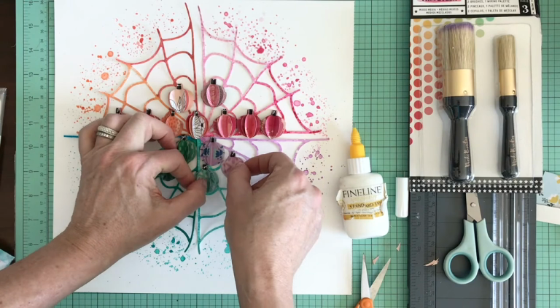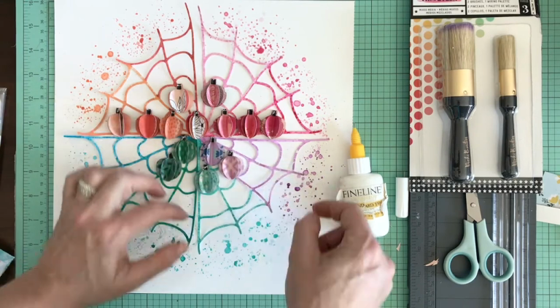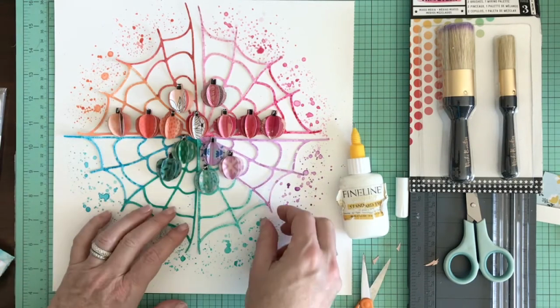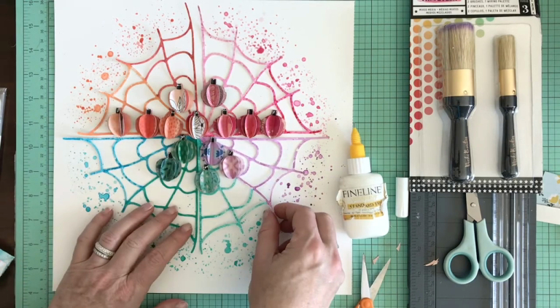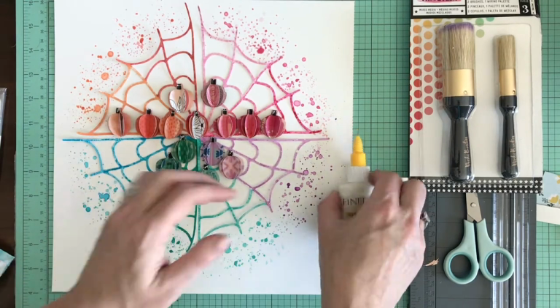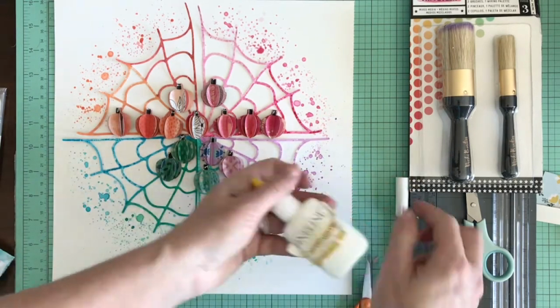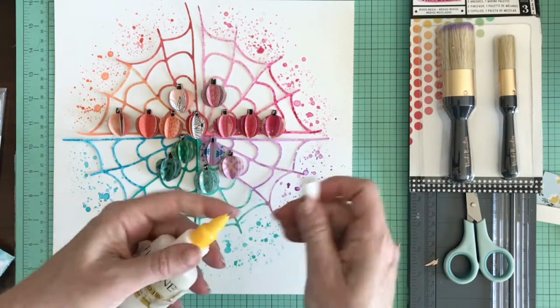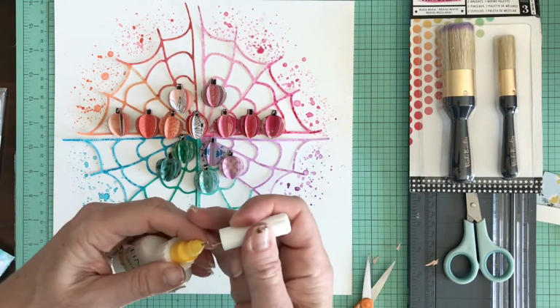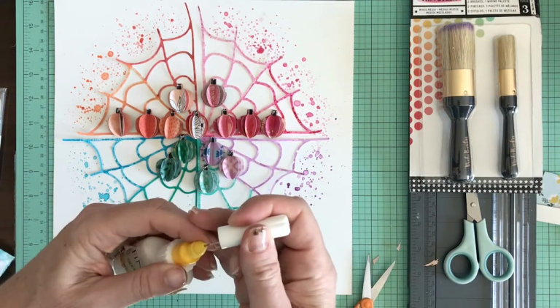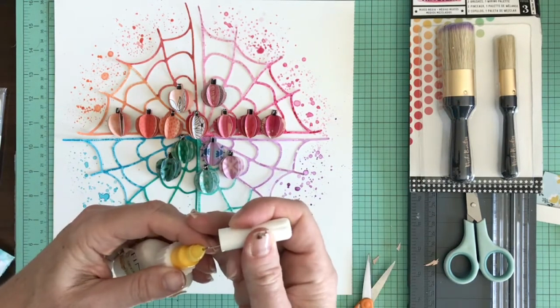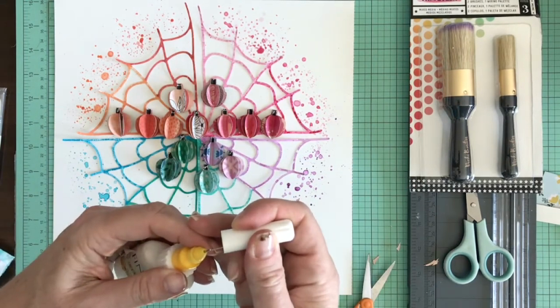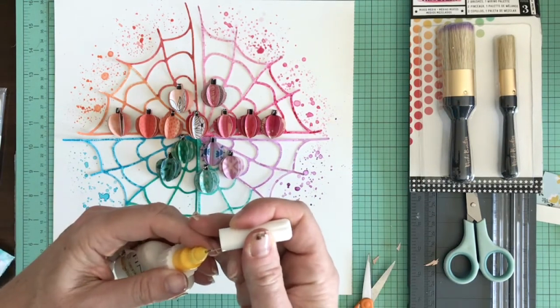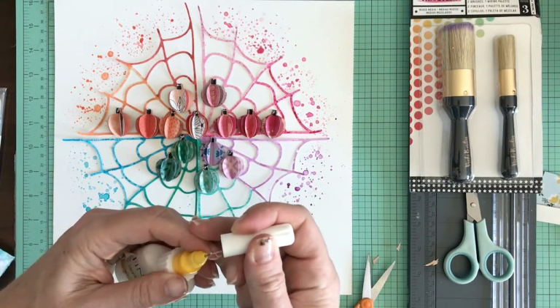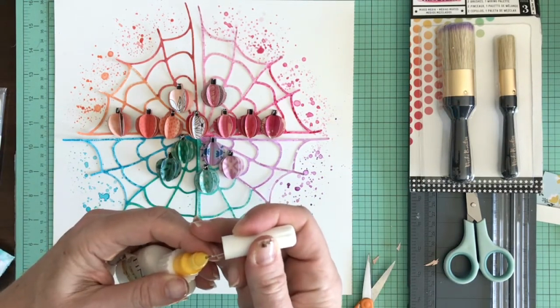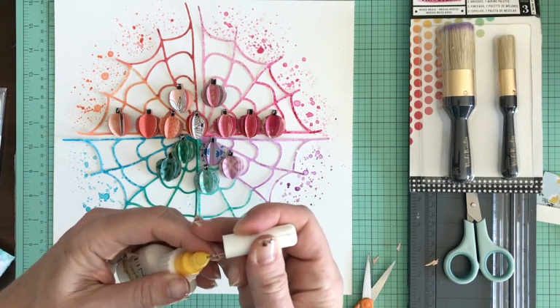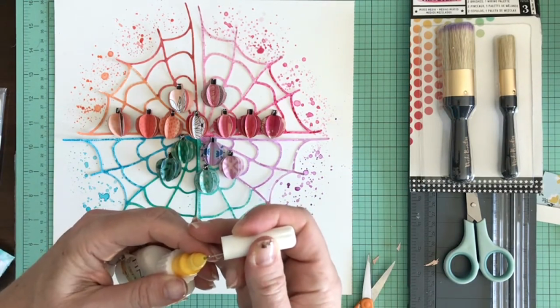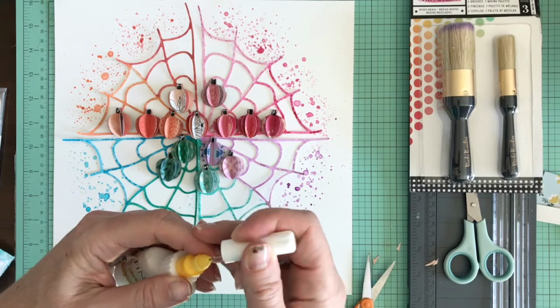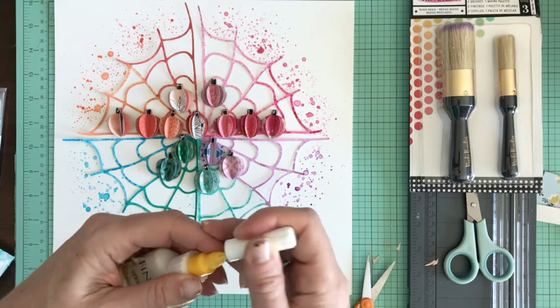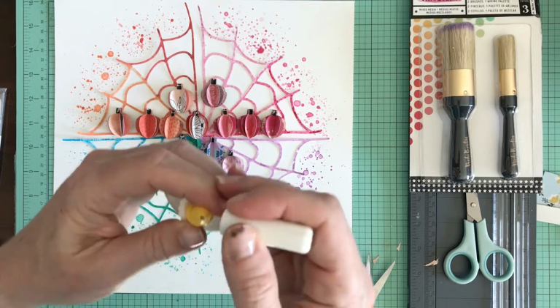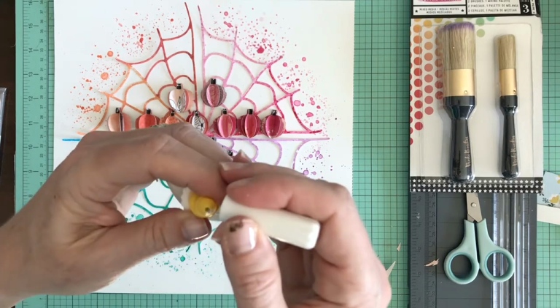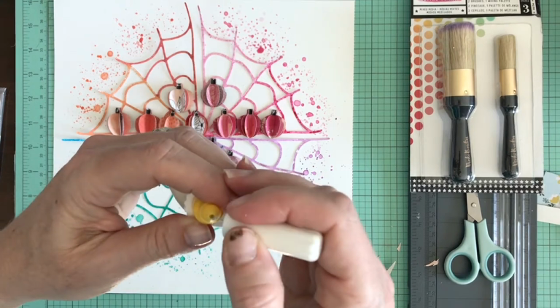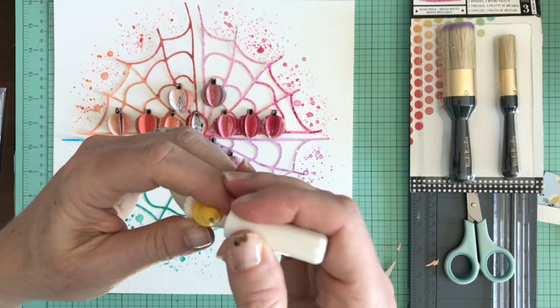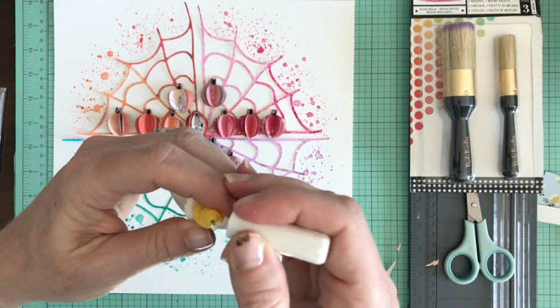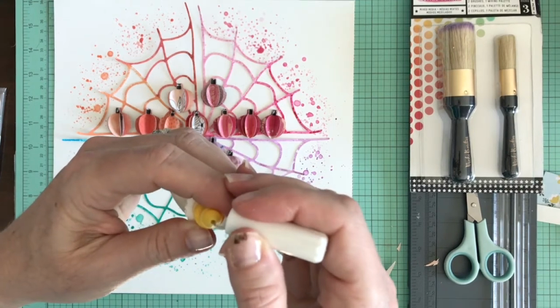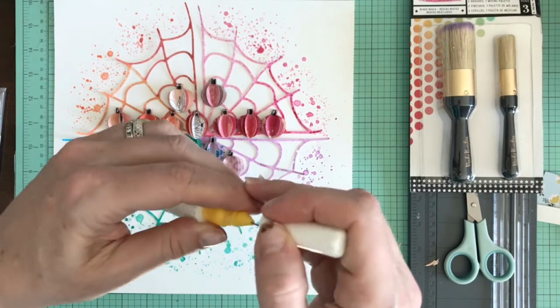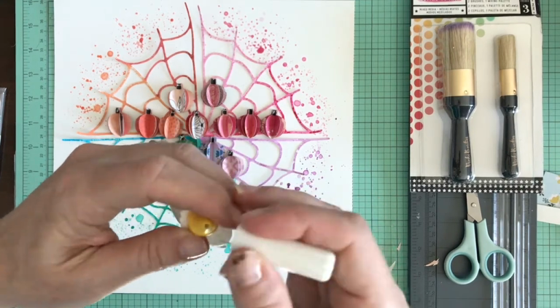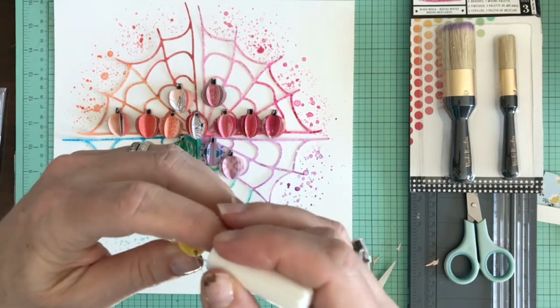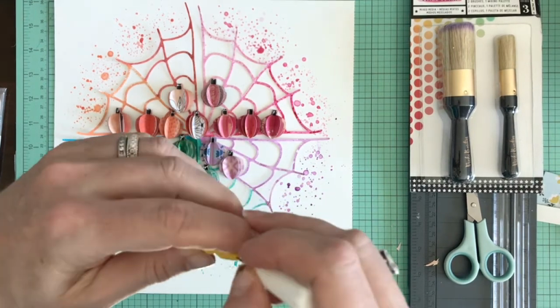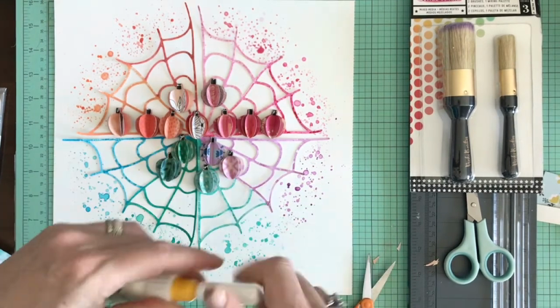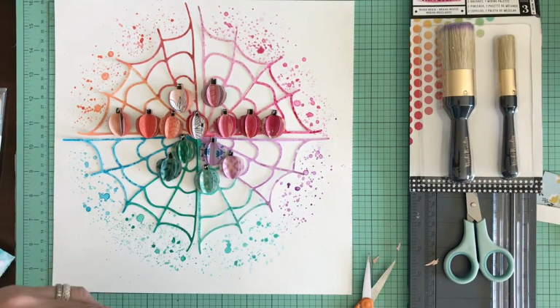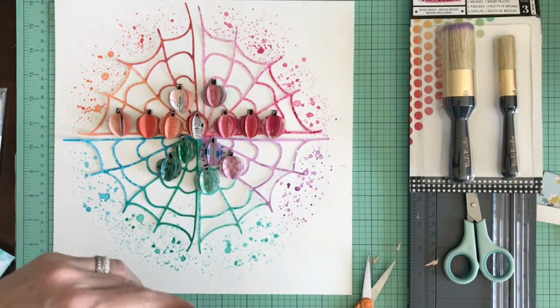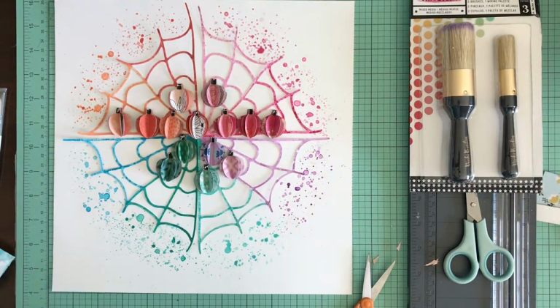Now we have all the pumpkins we're going to put on the page. I'm going to let that last one dry before I trim it, and then we're going to move on to the next stage of the layout.